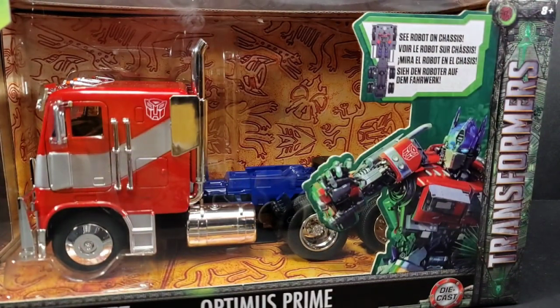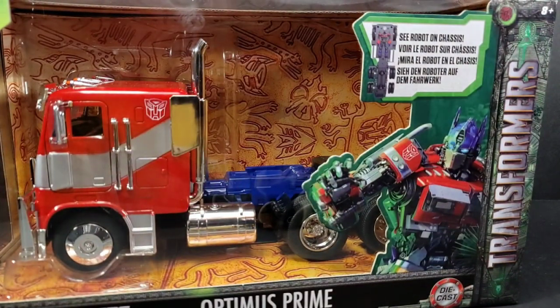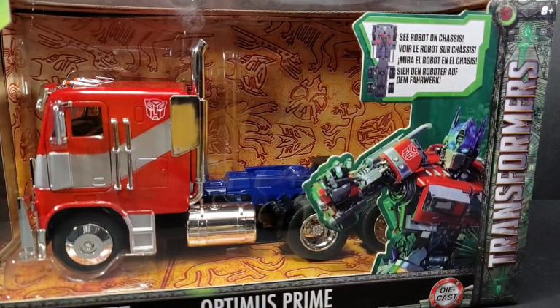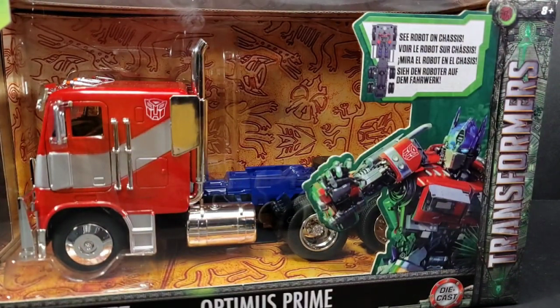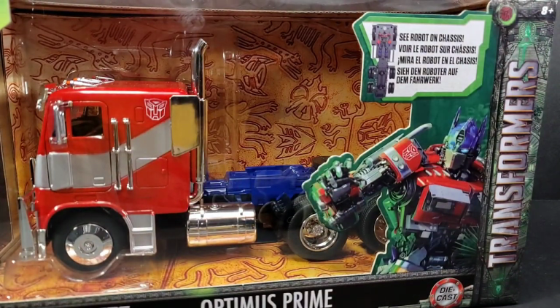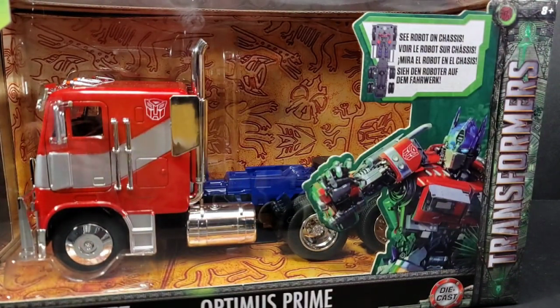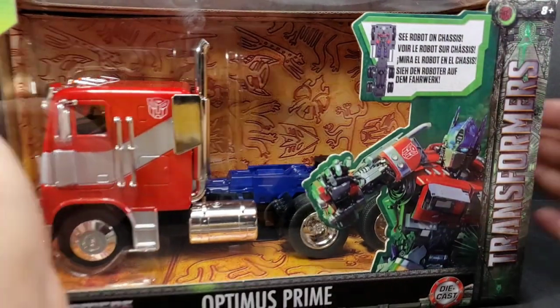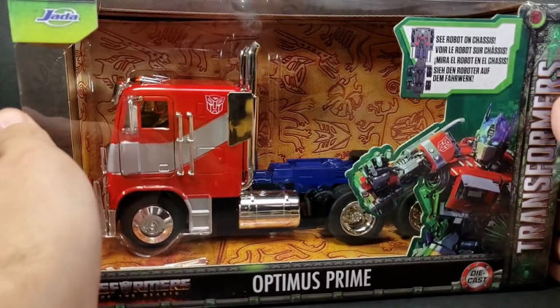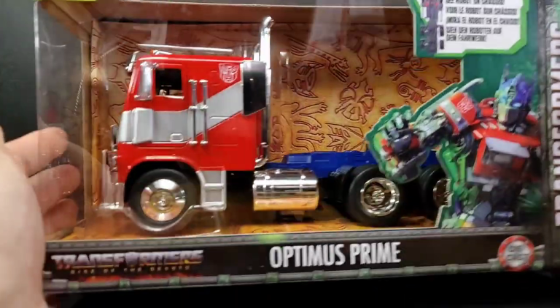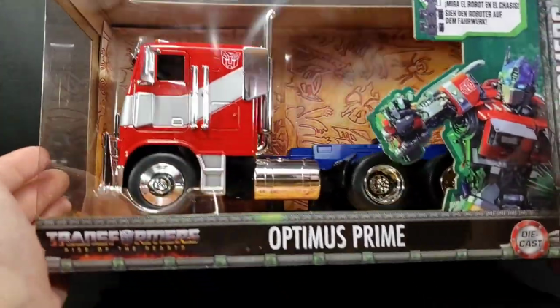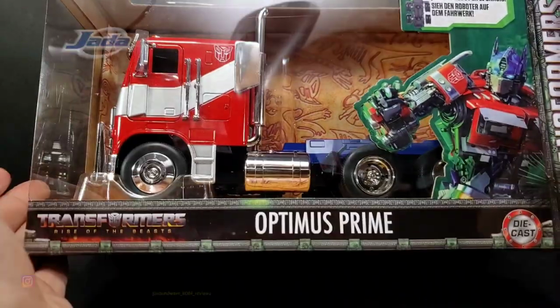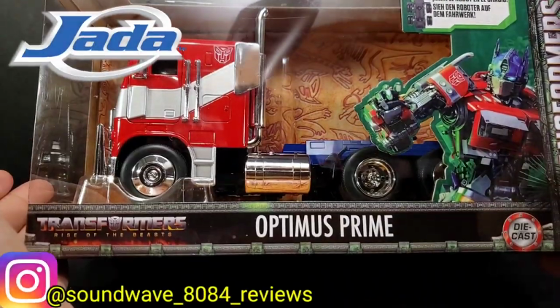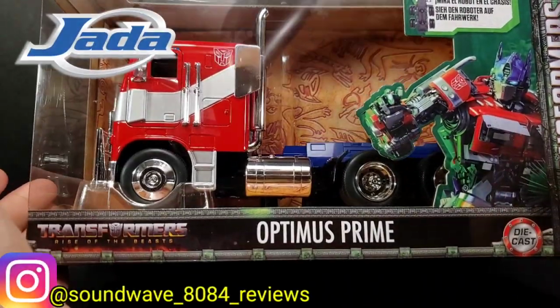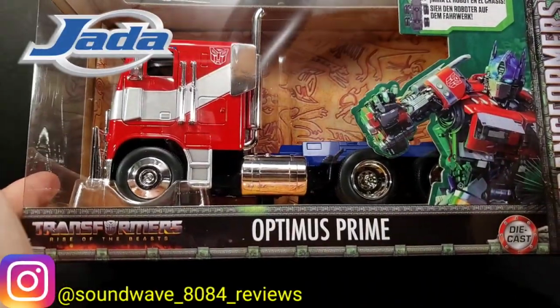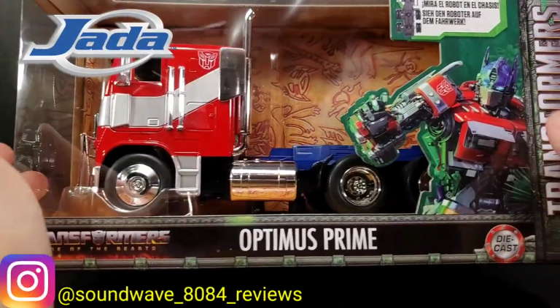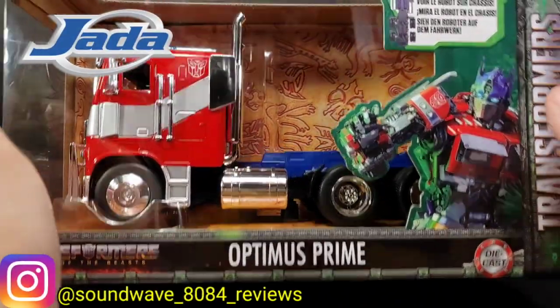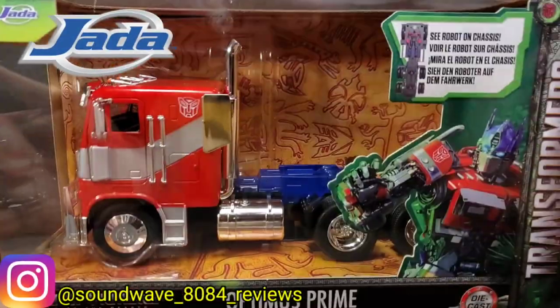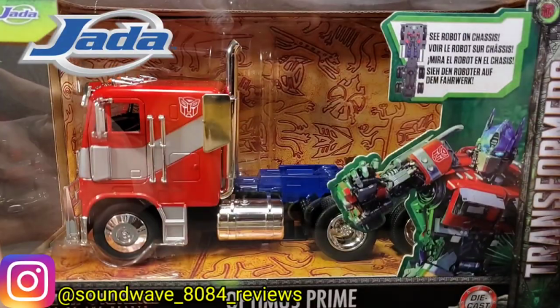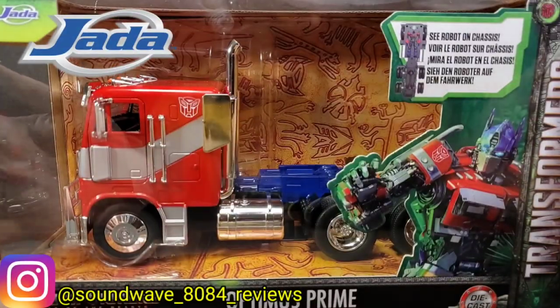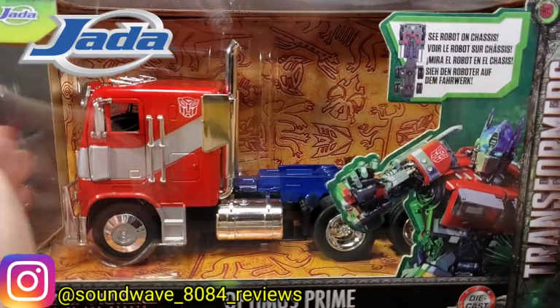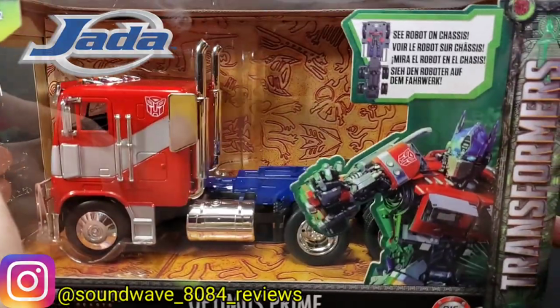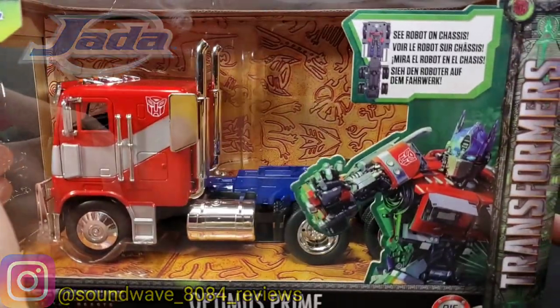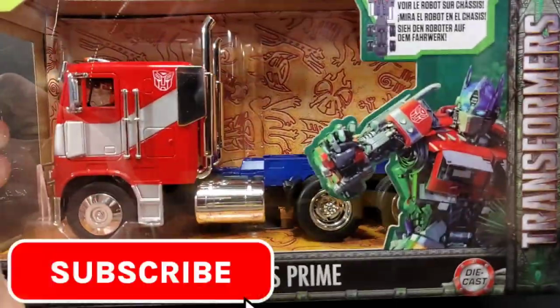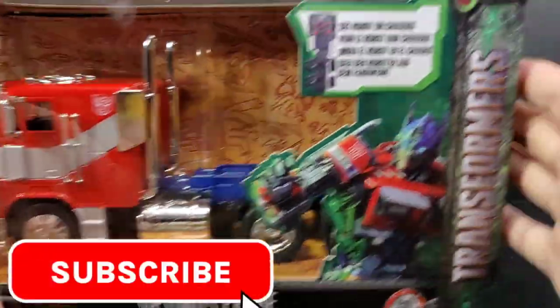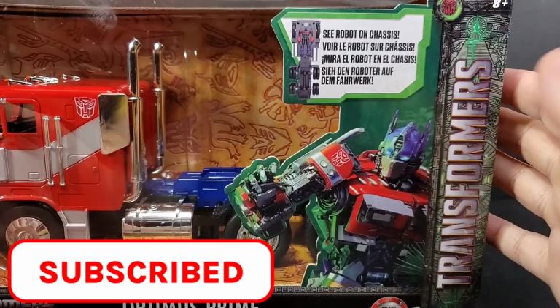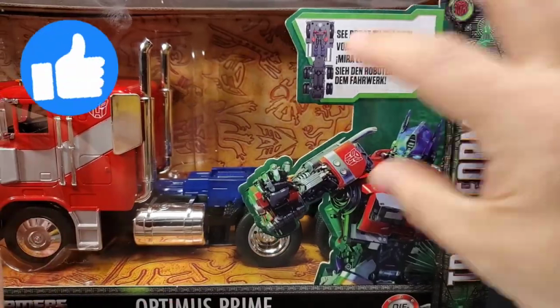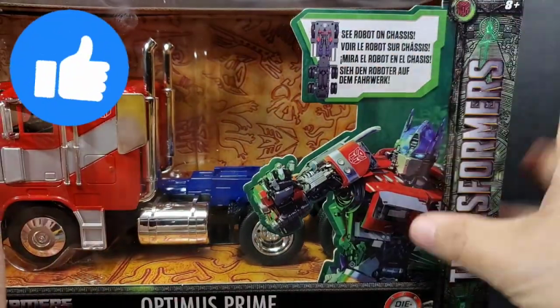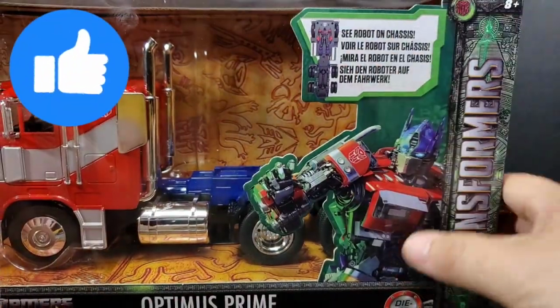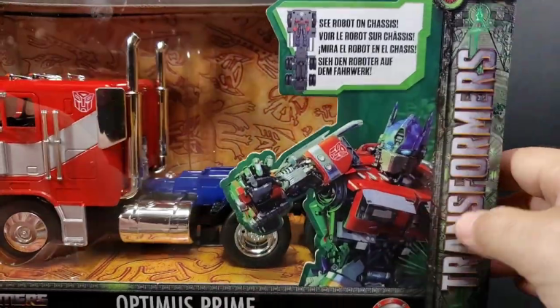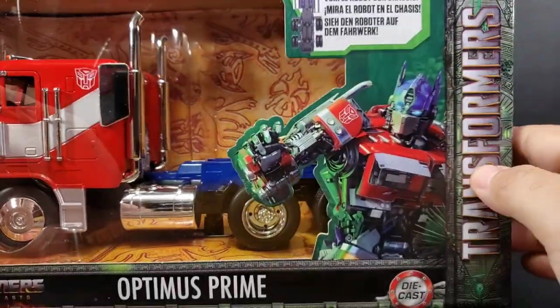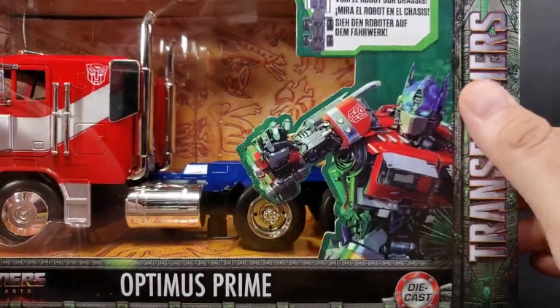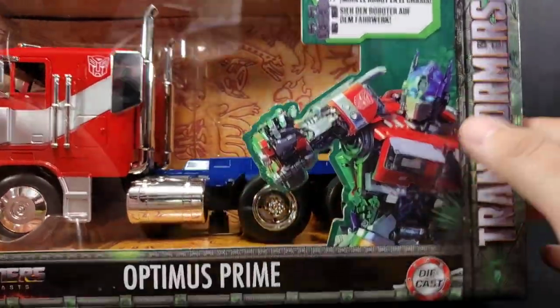Hey everyone, soundwave84 here. In this video, take a look at Jaded Toys 1:24 scale Transformers Rise of the Beast Optimus Prime. This is how he looks in packaging - green, from Rise of the Beast.